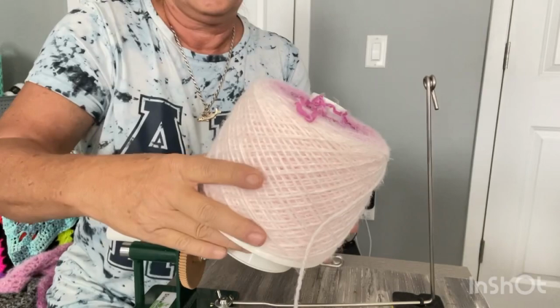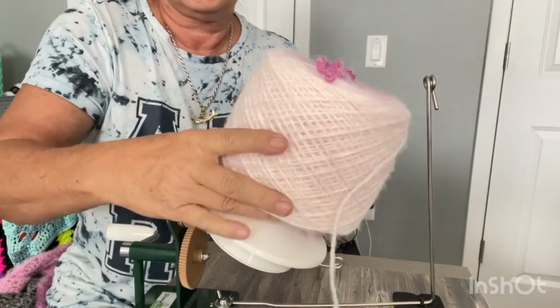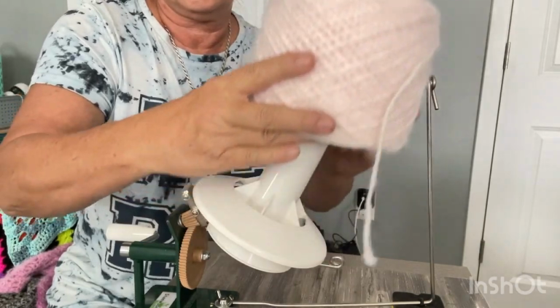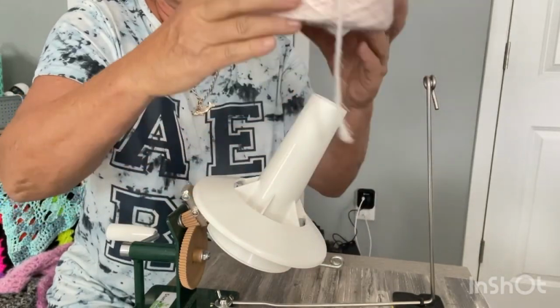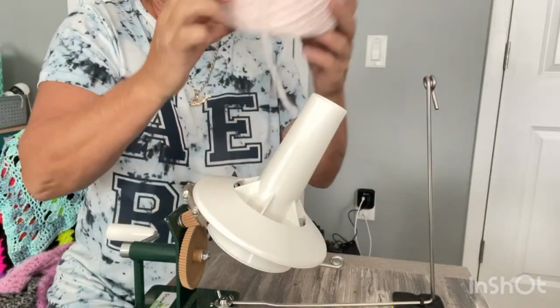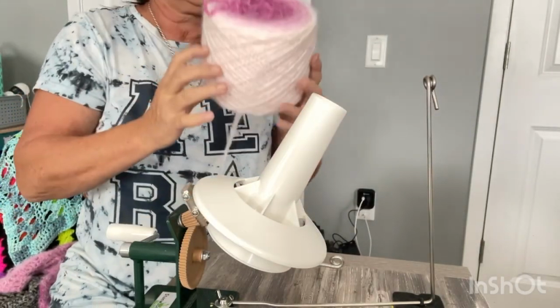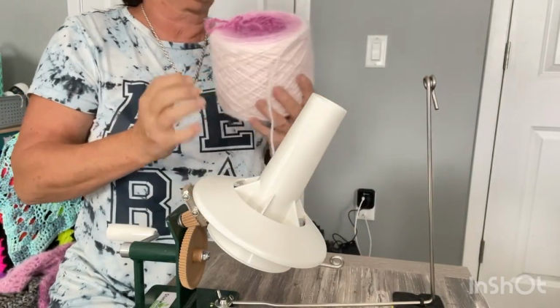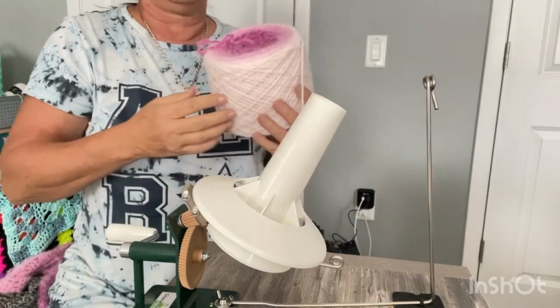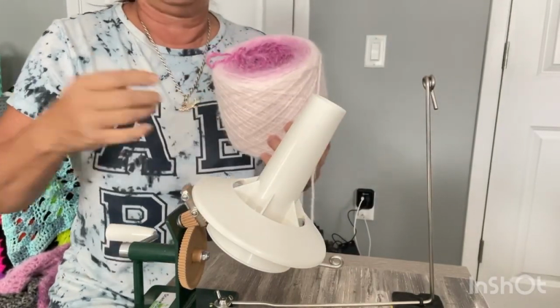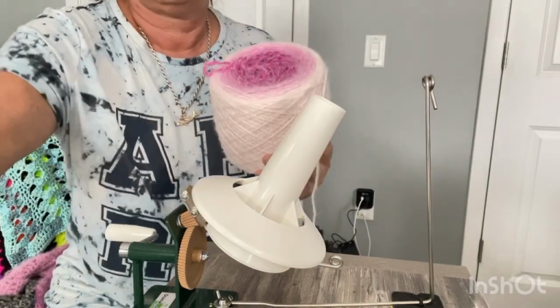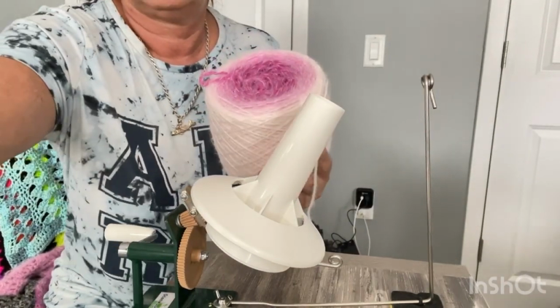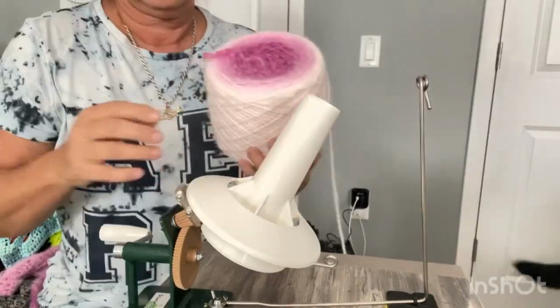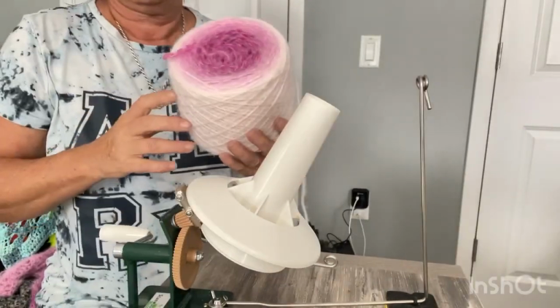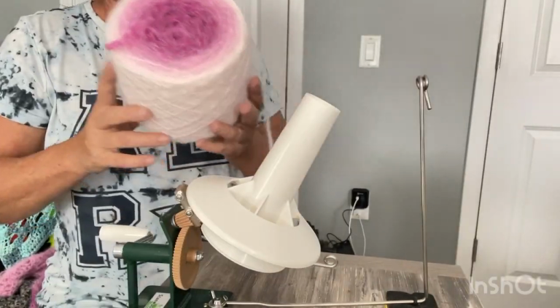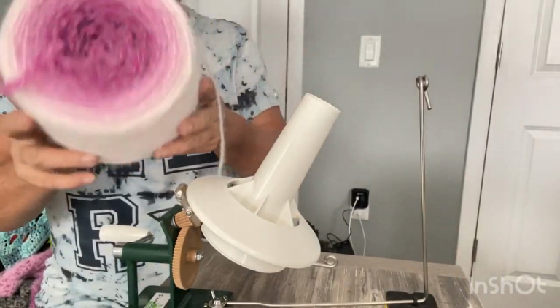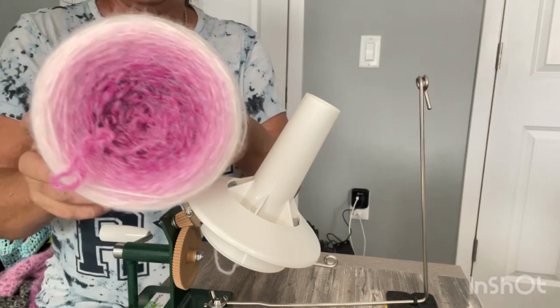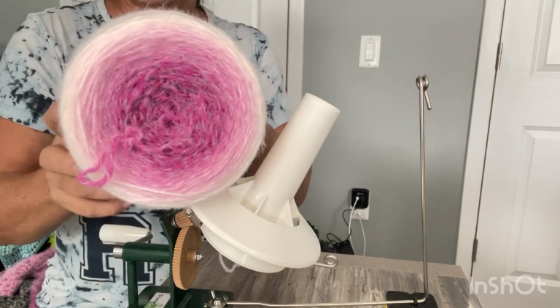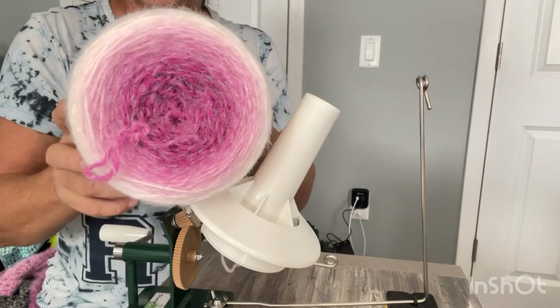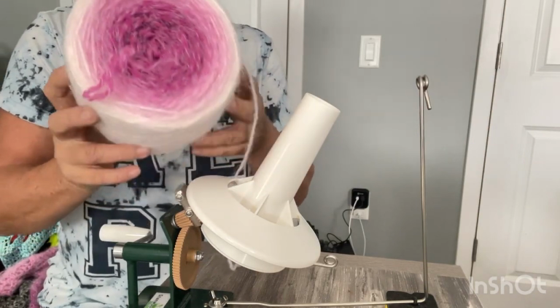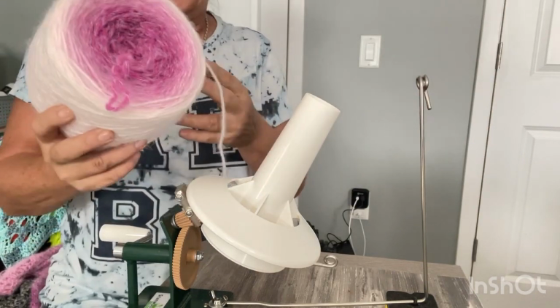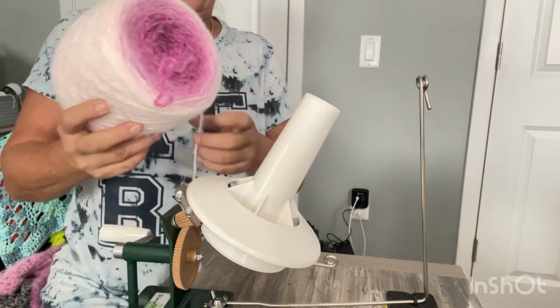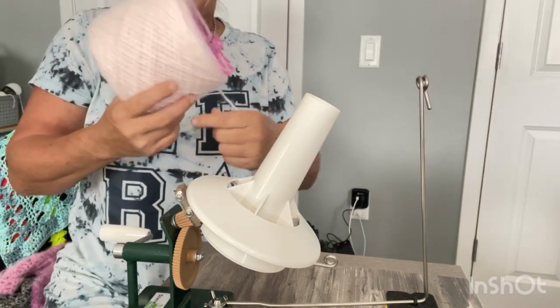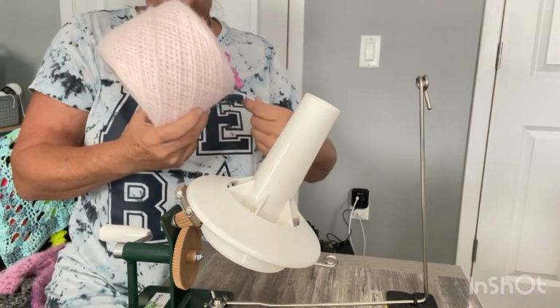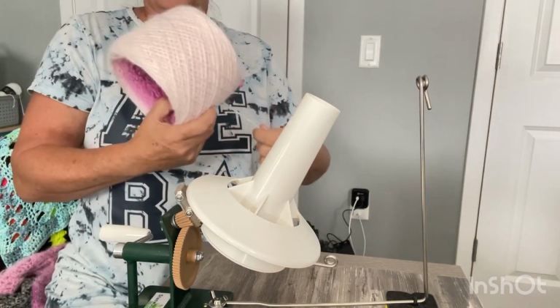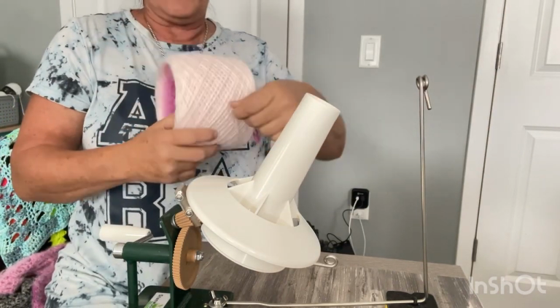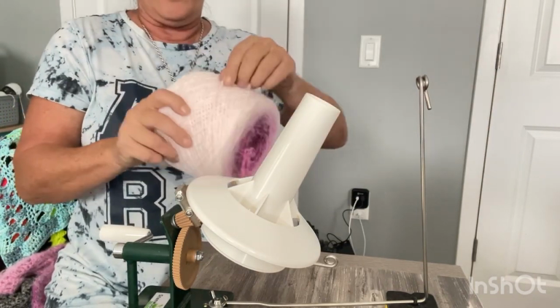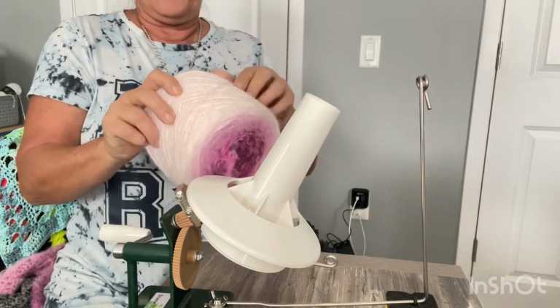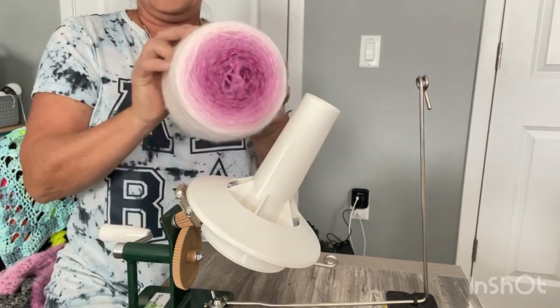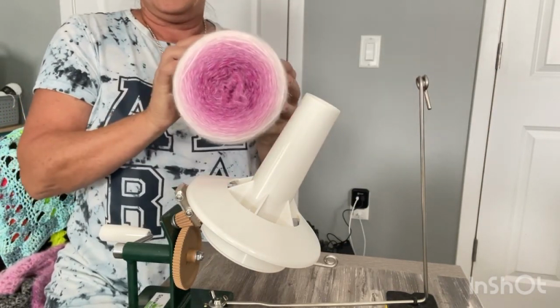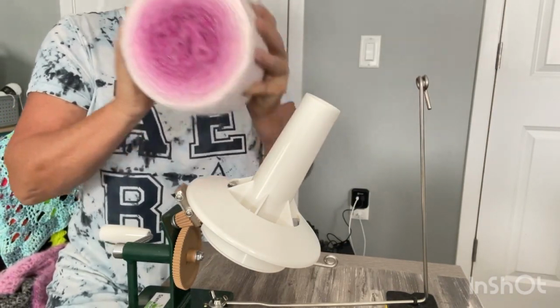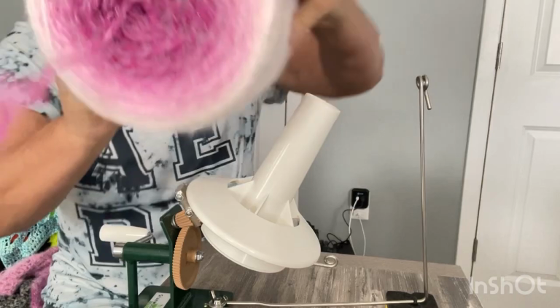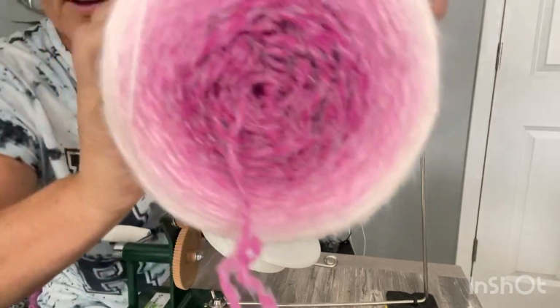This is what it looks like after it's wound up. Isn't that pretty?